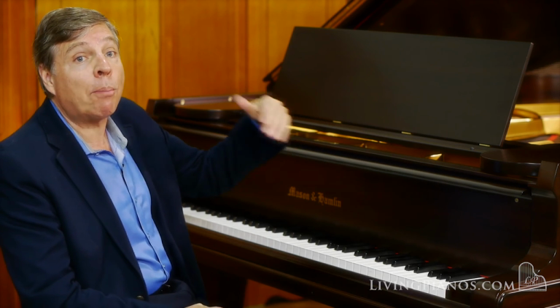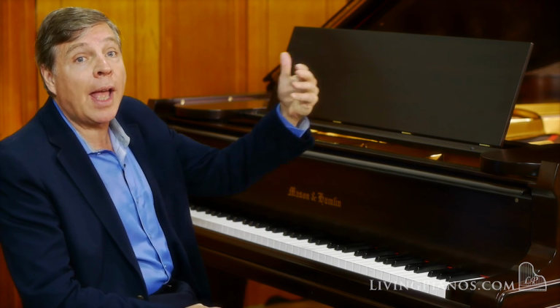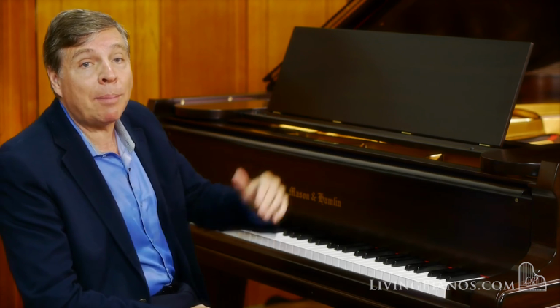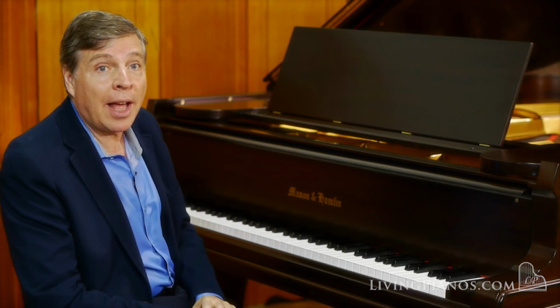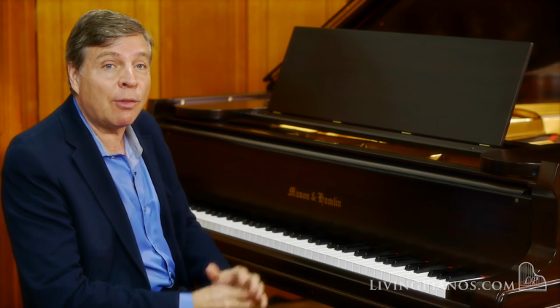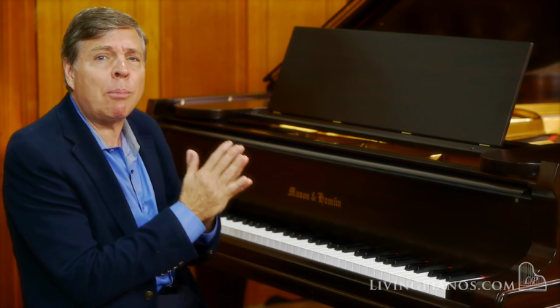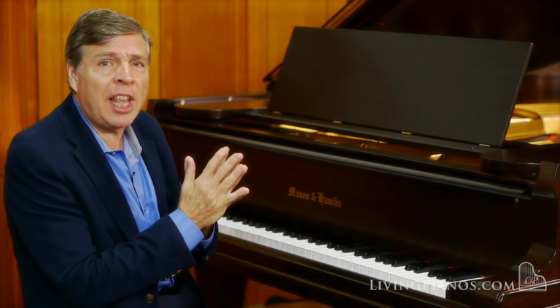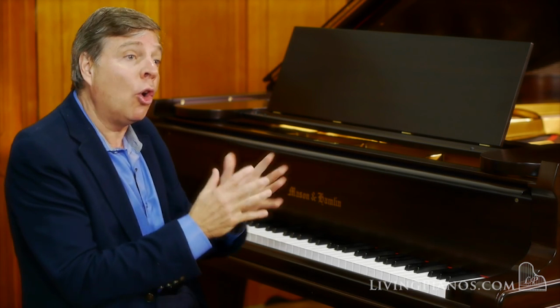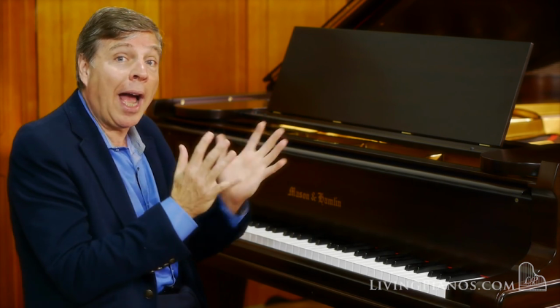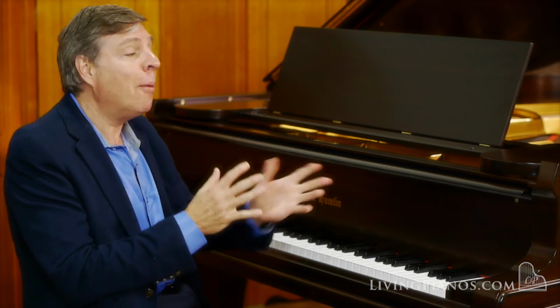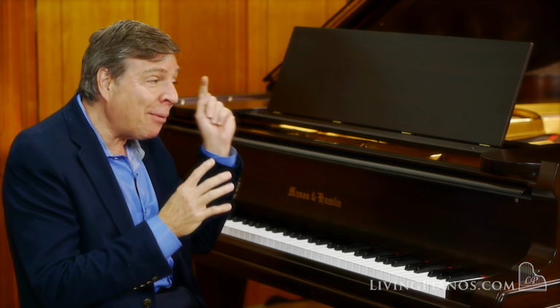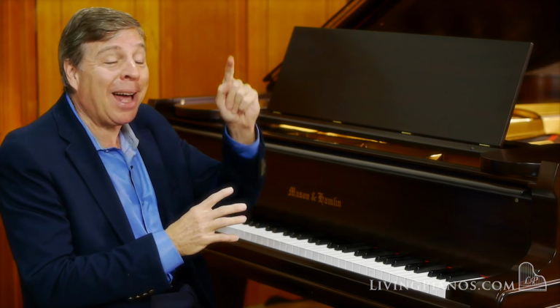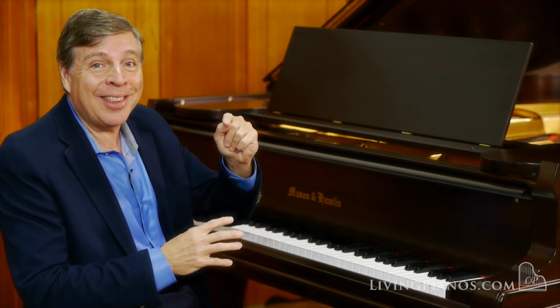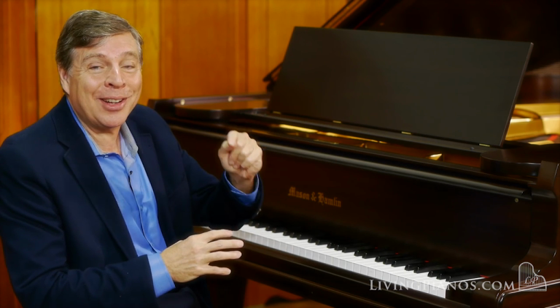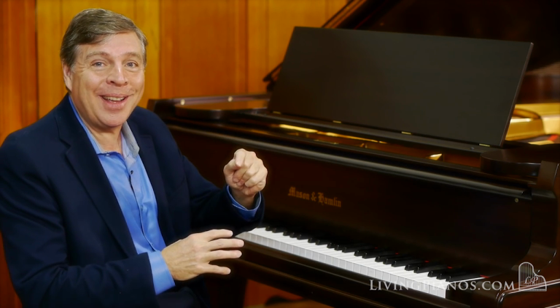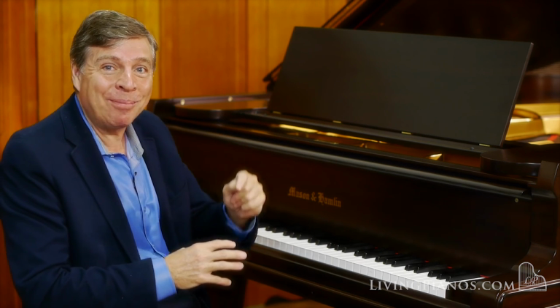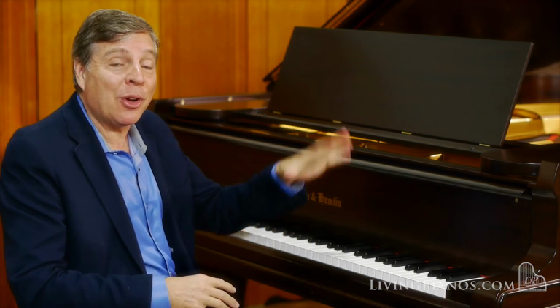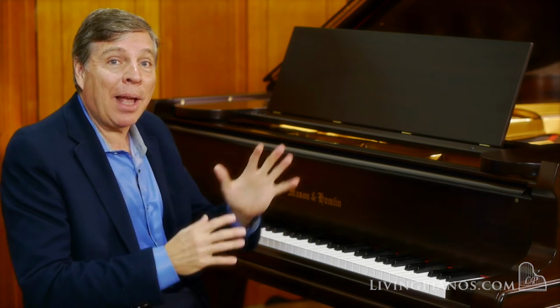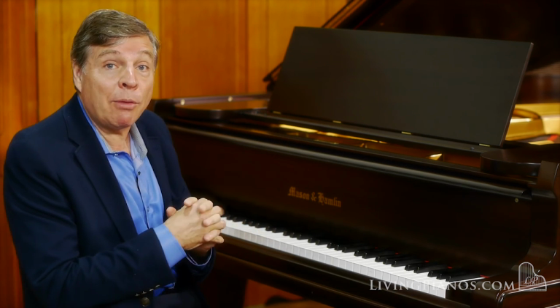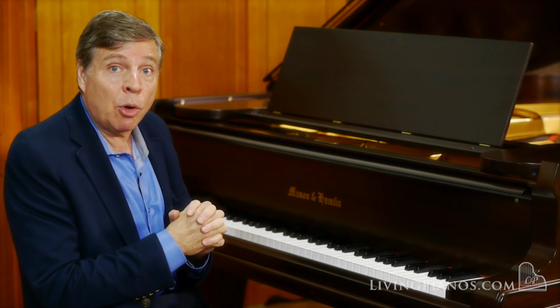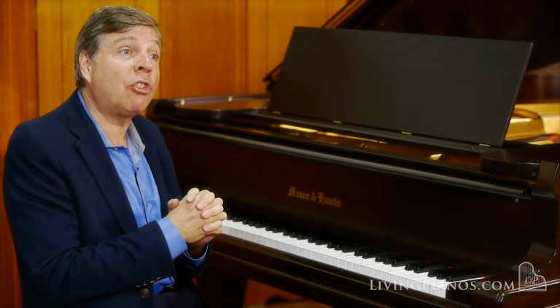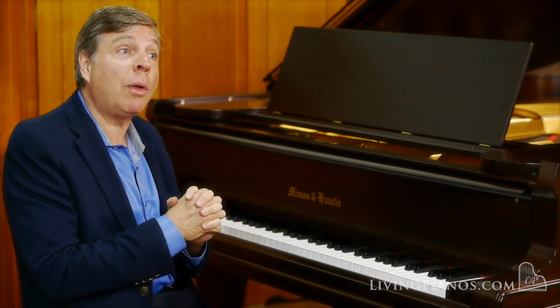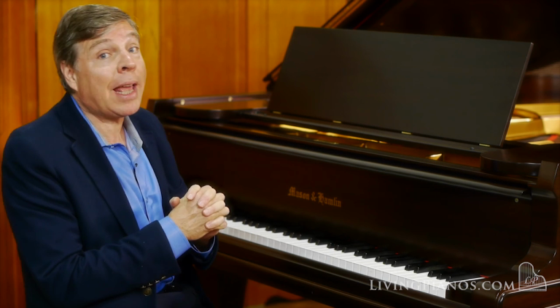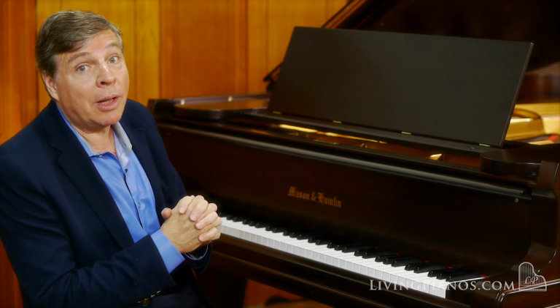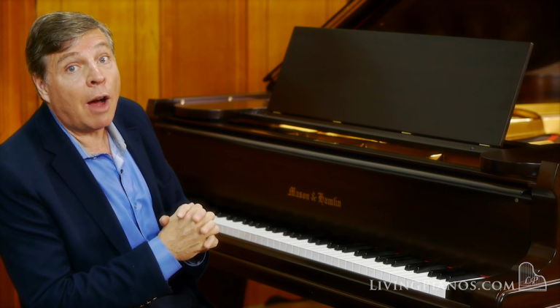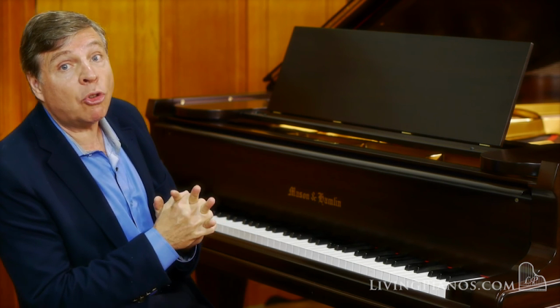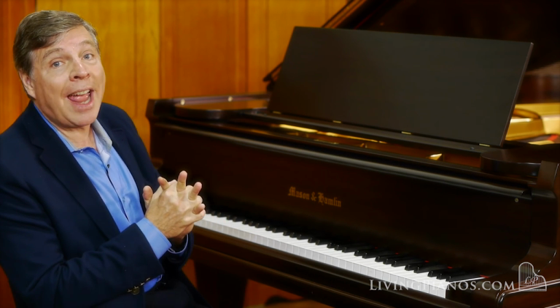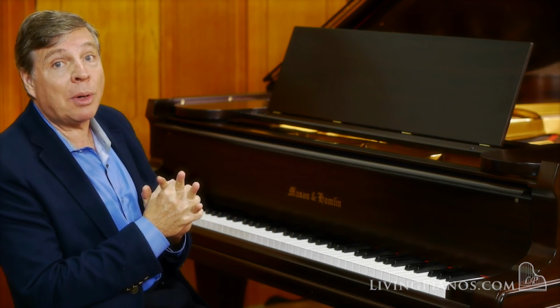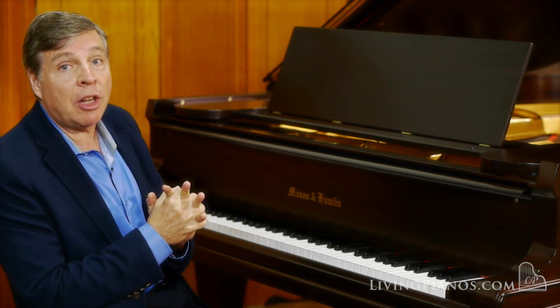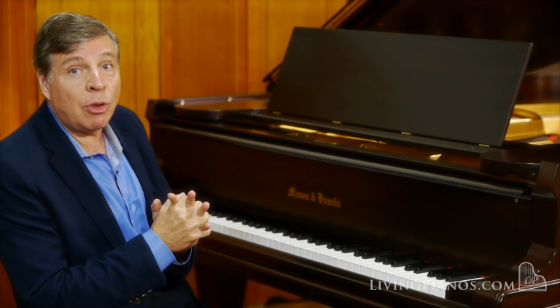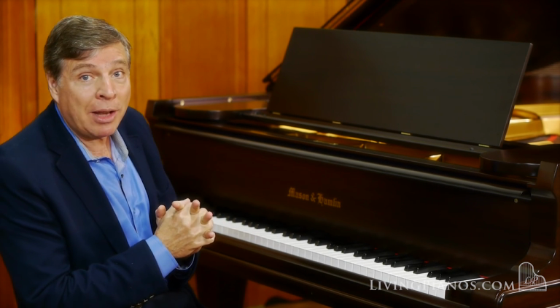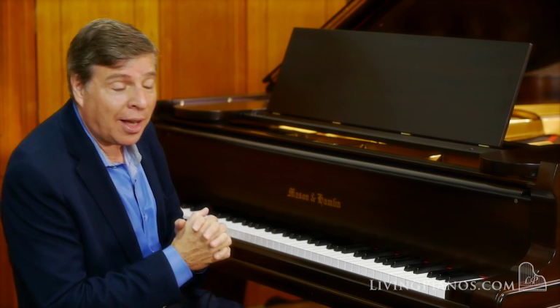The pre-Aeolian Mason & Hamlins have a certain mystique. Why? Because a piano is like this one, as you're going to hear. I'm going to play a little bit for you. I'm going to start with the second movement of the Mozart K332, the F Major Sonata.